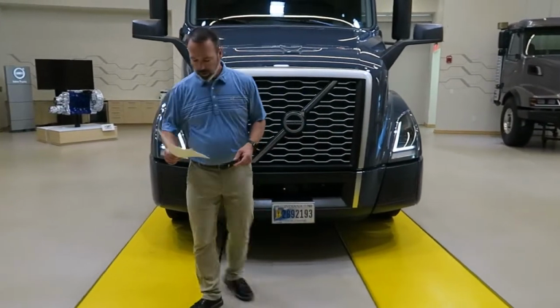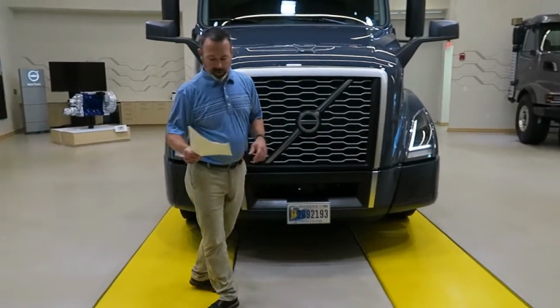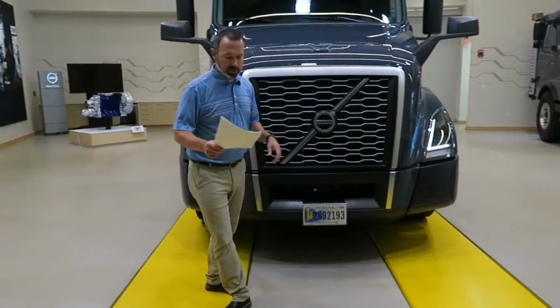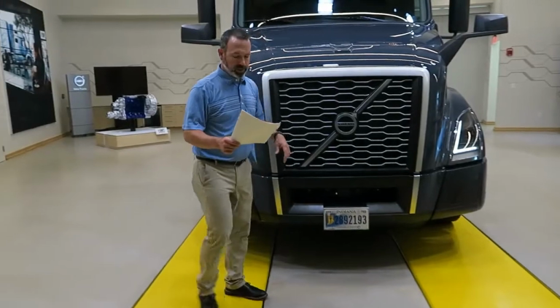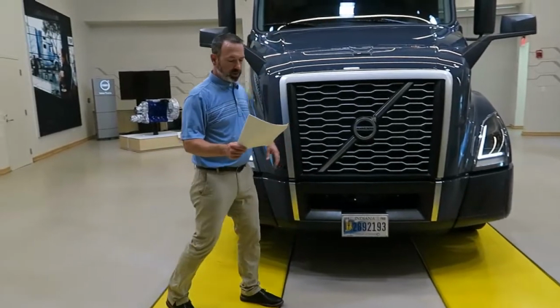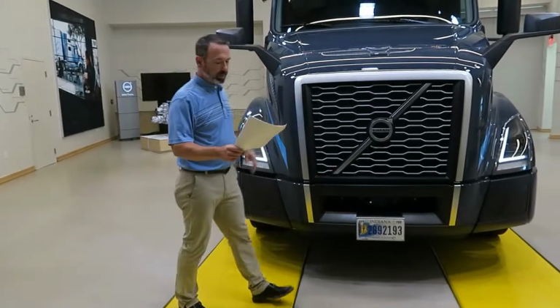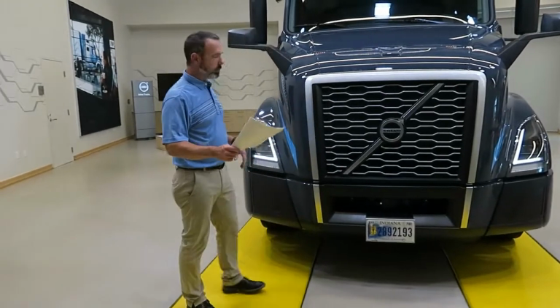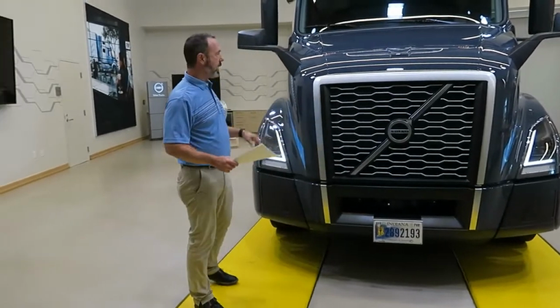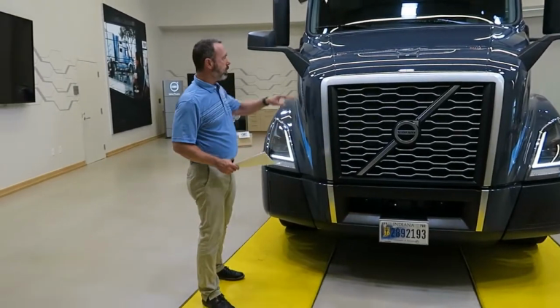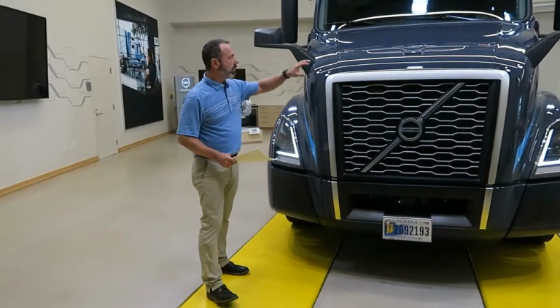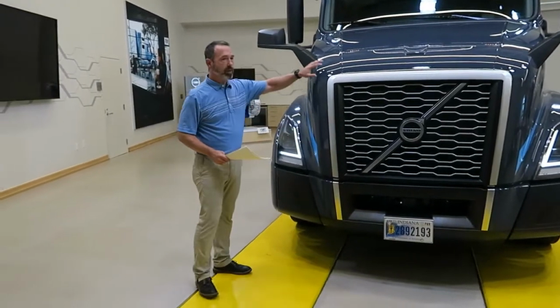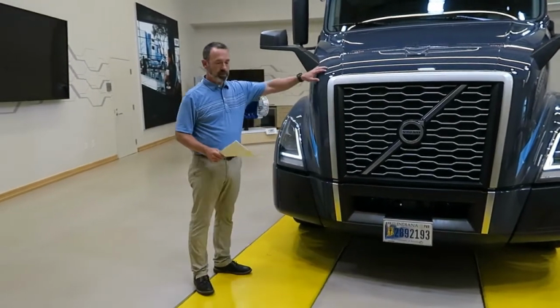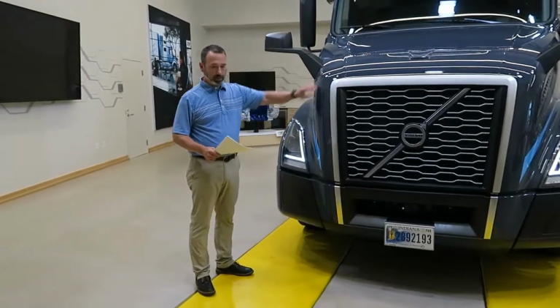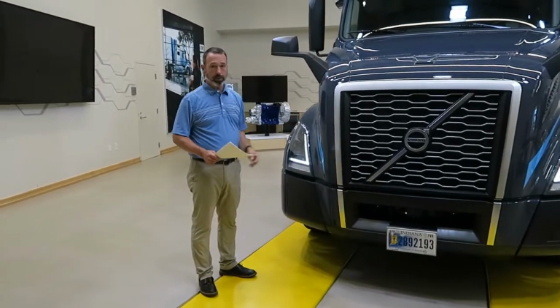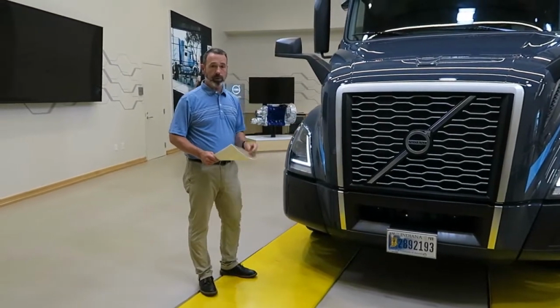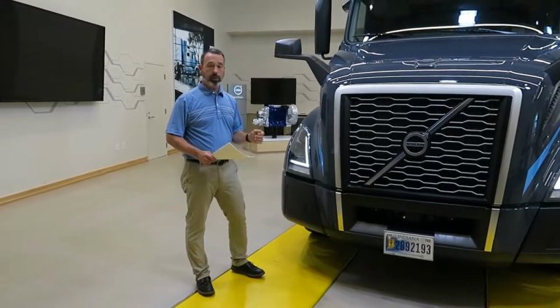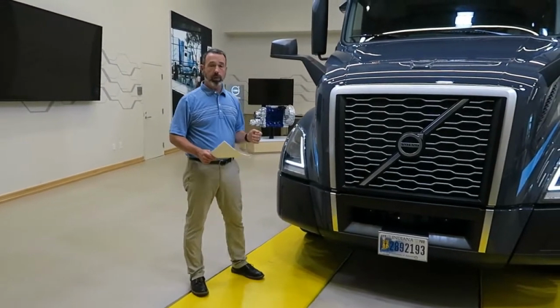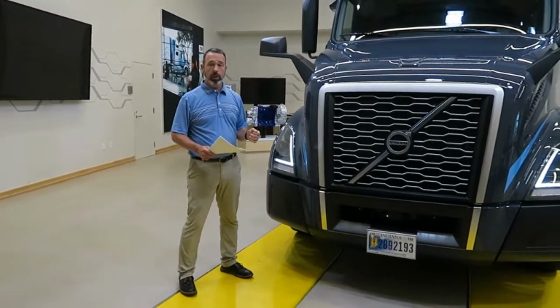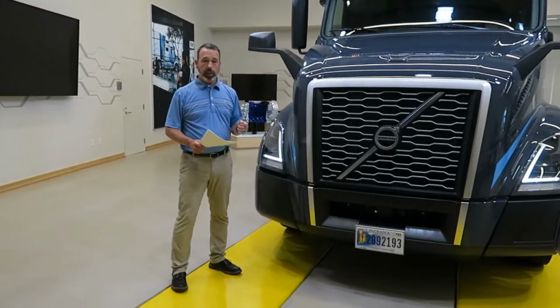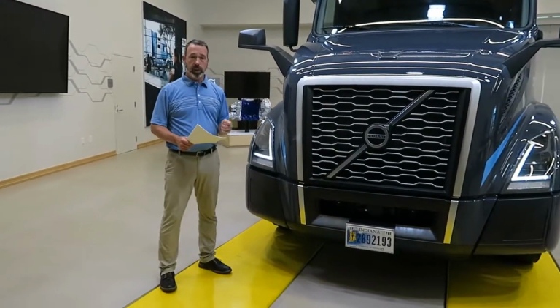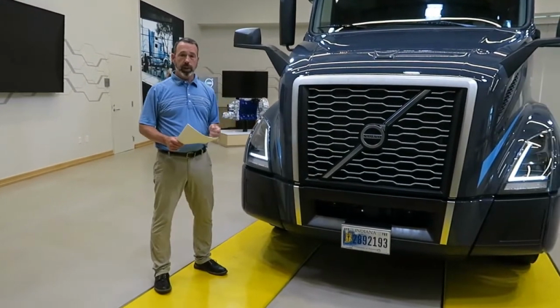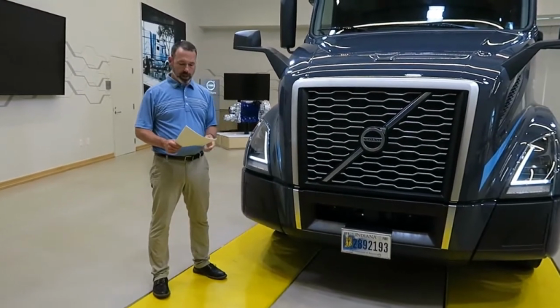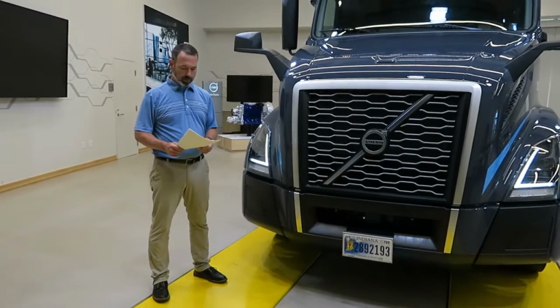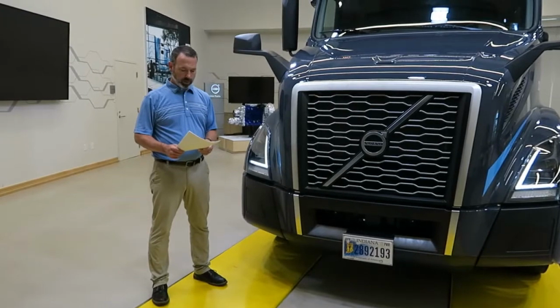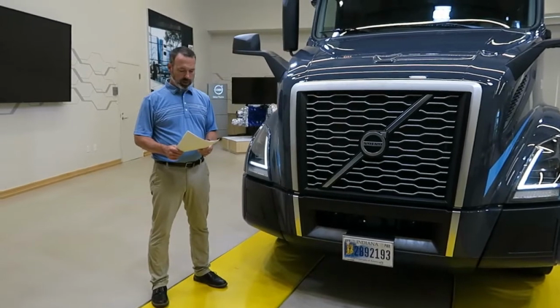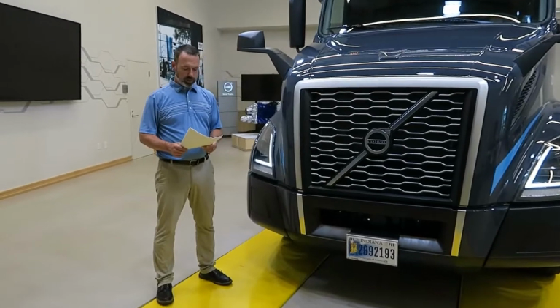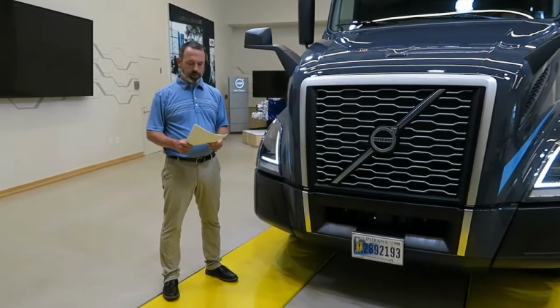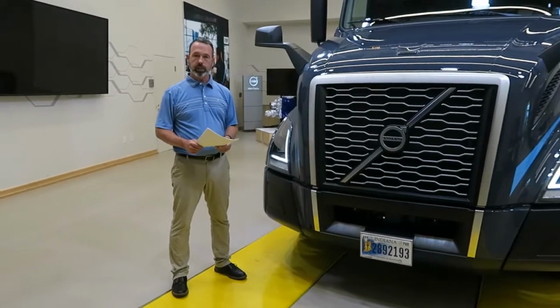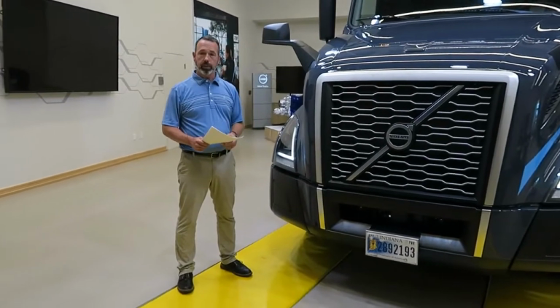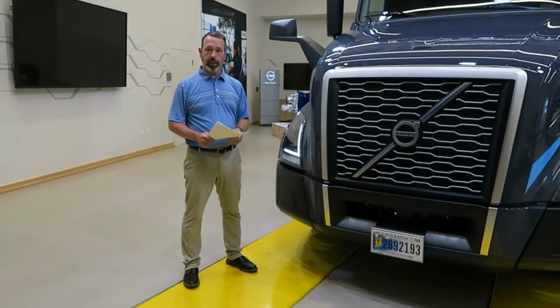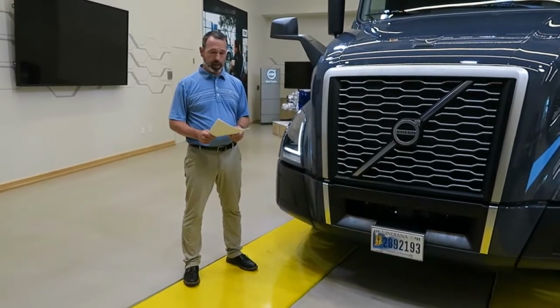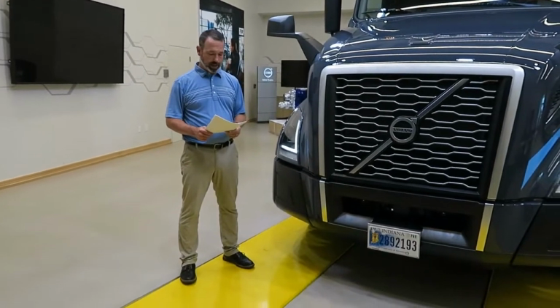The high-strength steel cab forms the backbone of the Volvo Safety Platform. Volvo is the only OEM that uses high-strength steel for the entire cab.